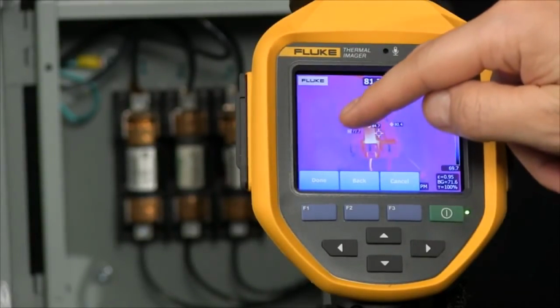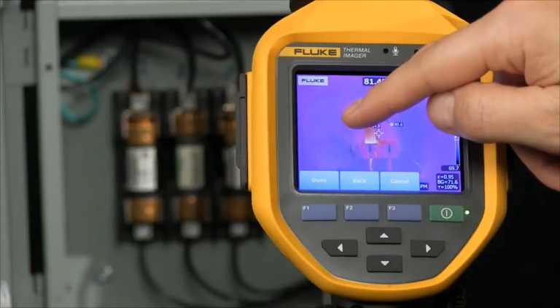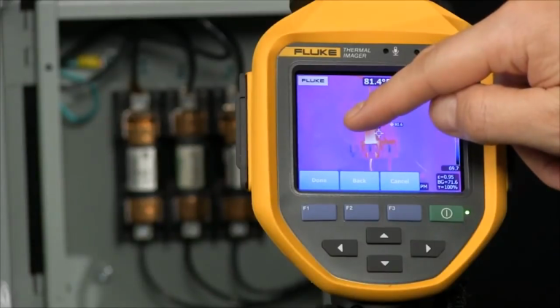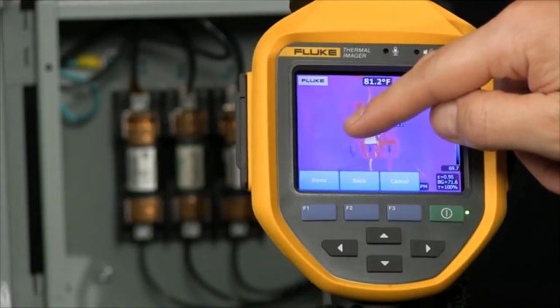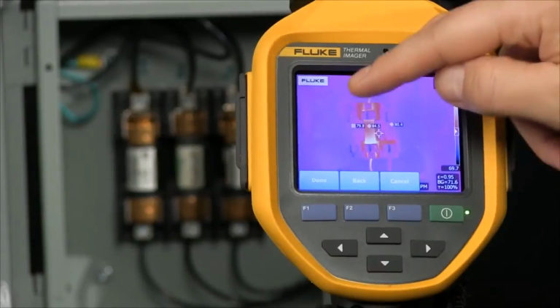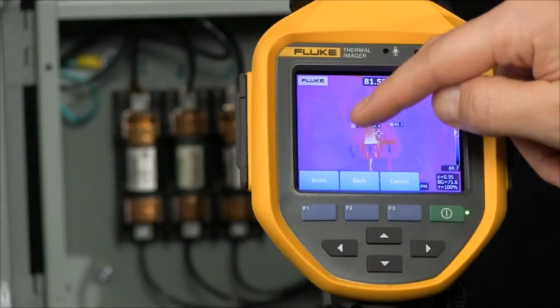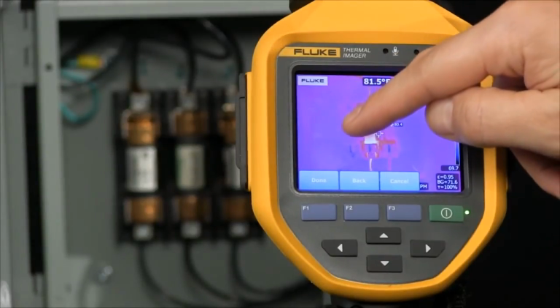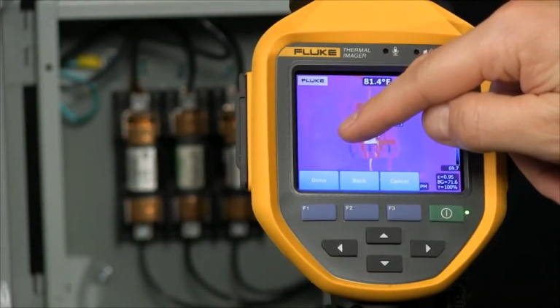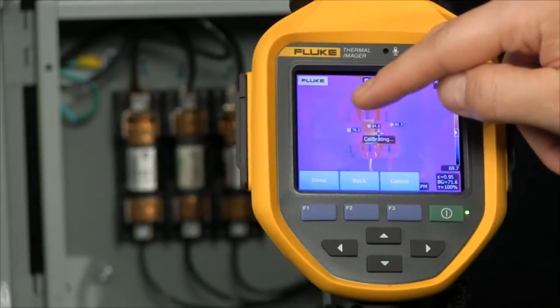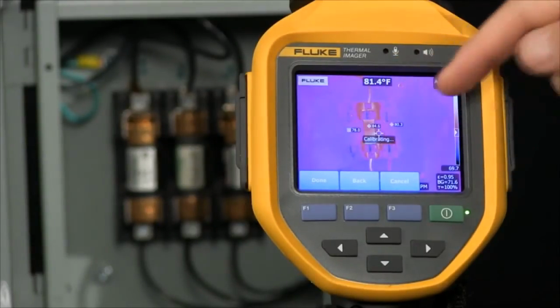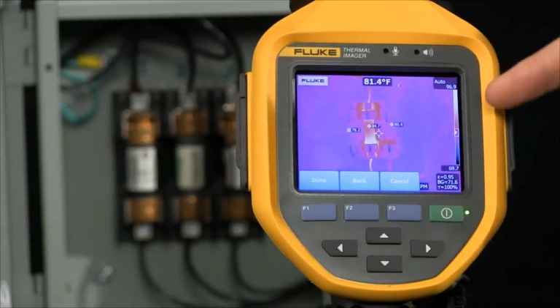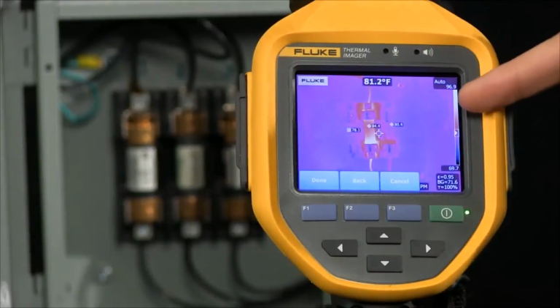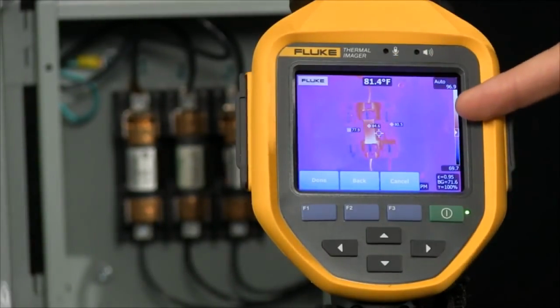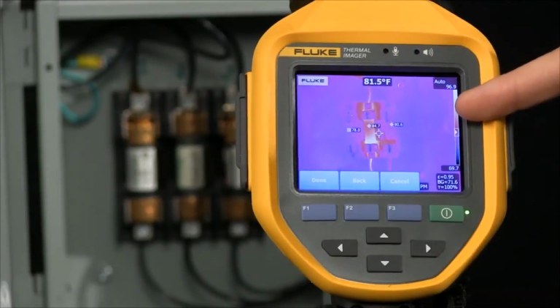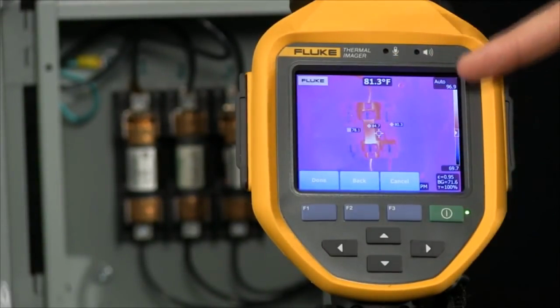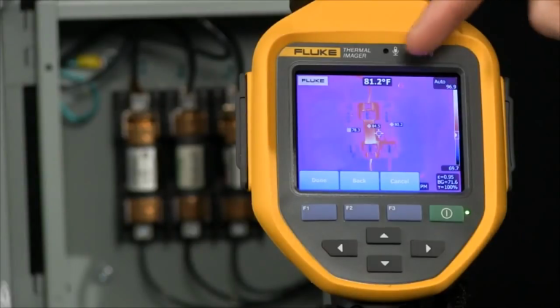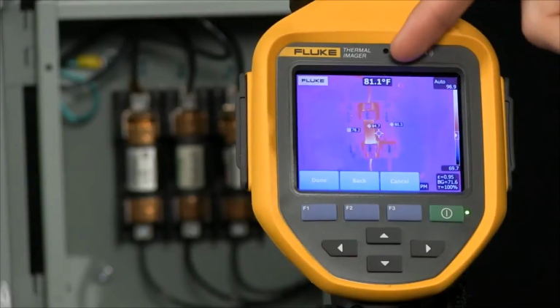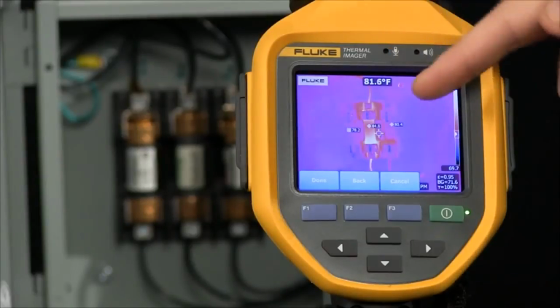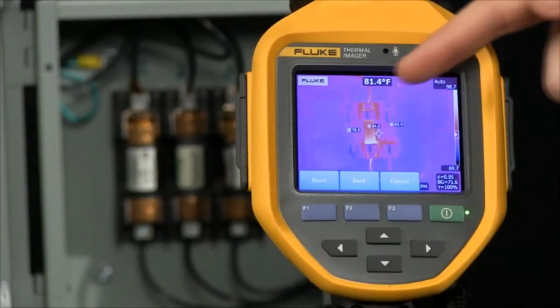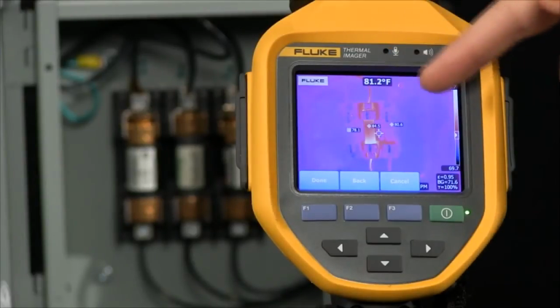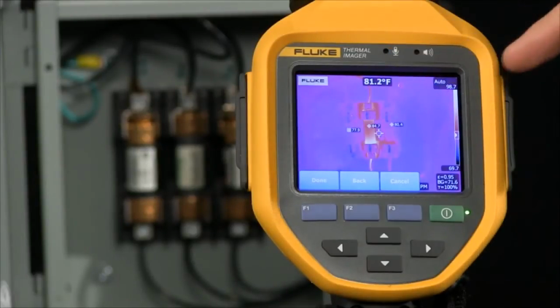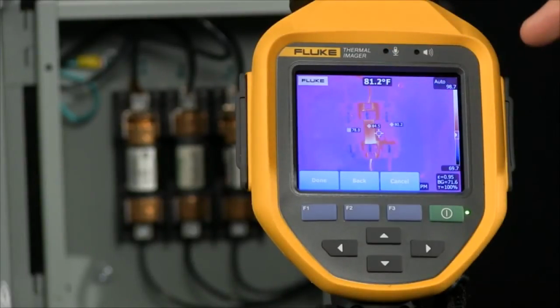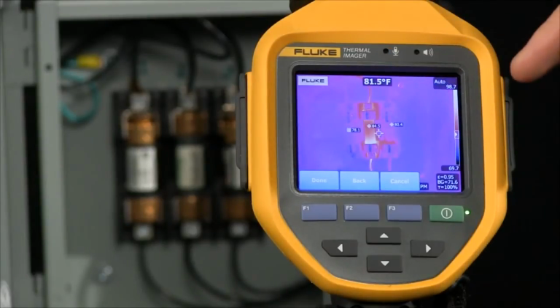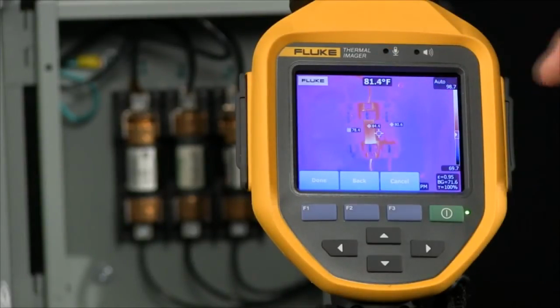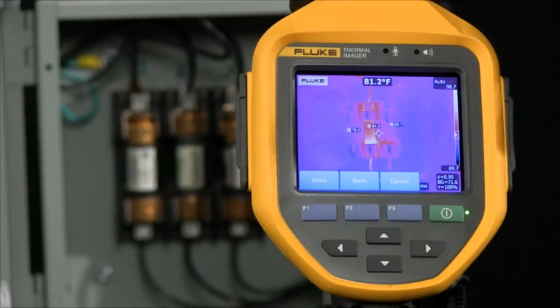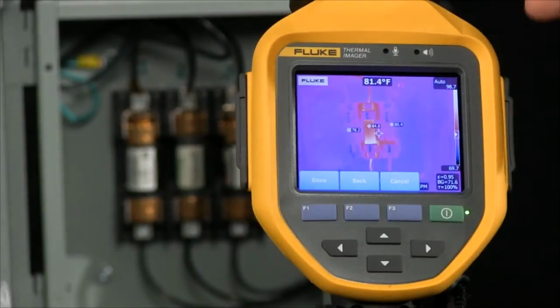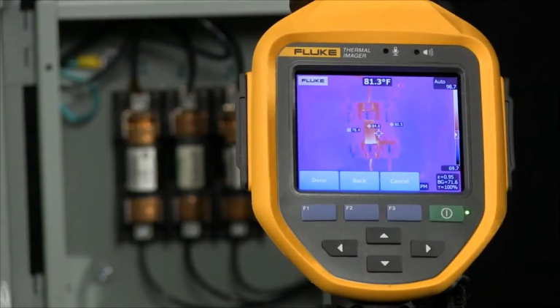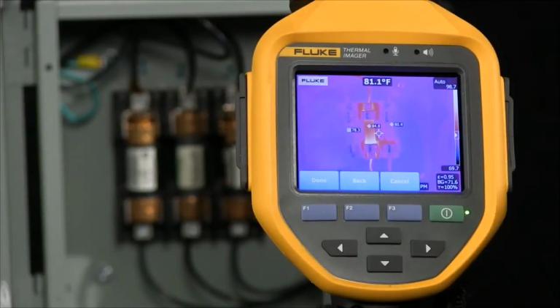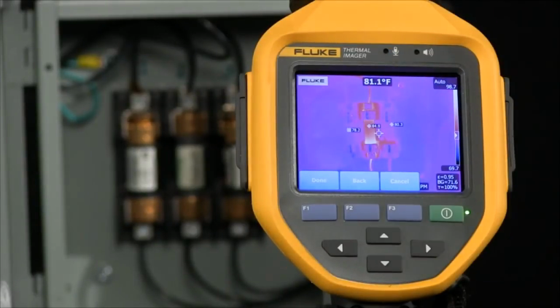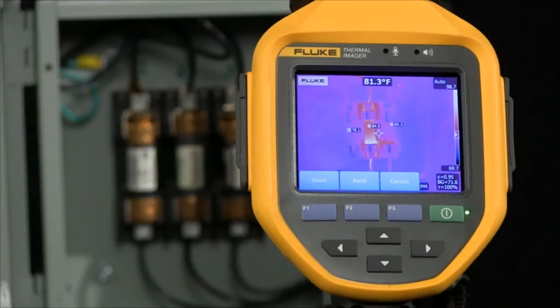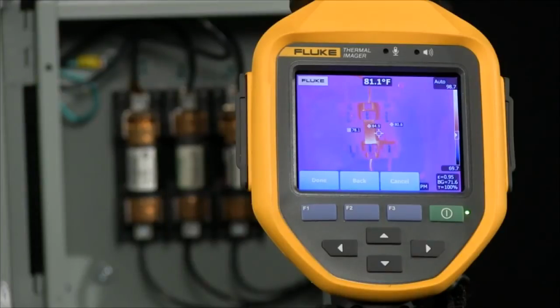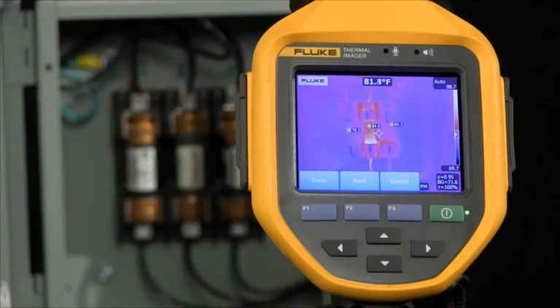So now I can look at three phases all at once, seeing exactly what the temperature is, not only in my center point but also on three of these, giving me more information before I pull the trigger and snap that option.